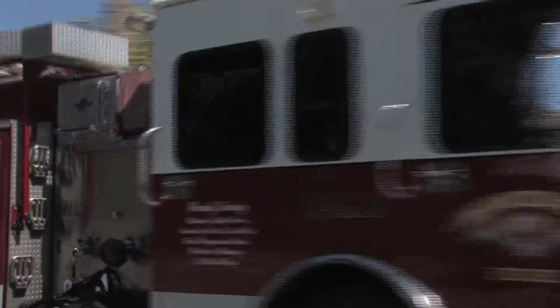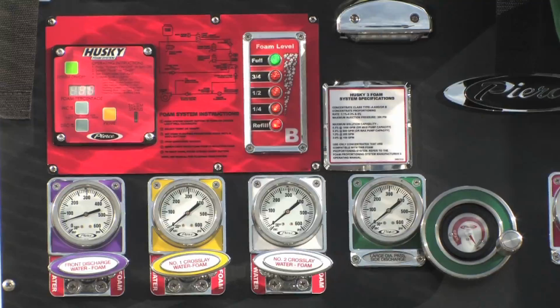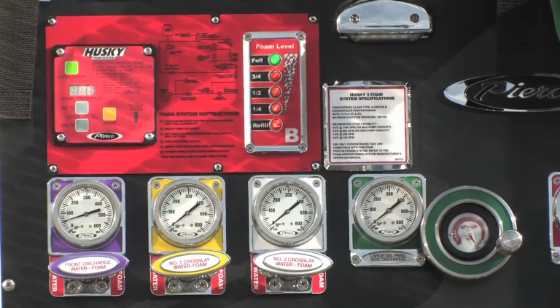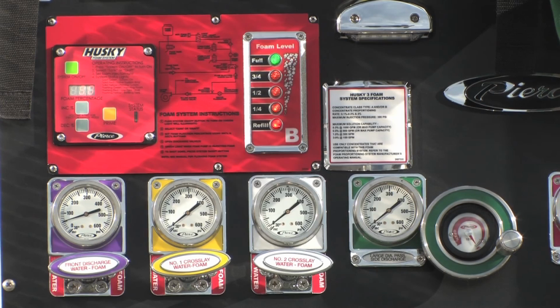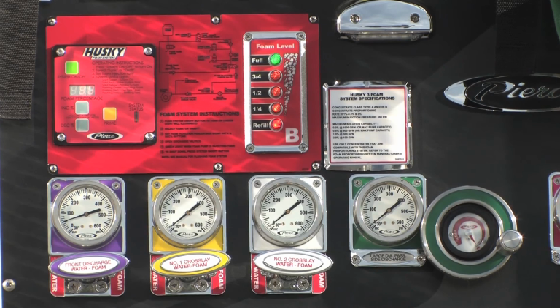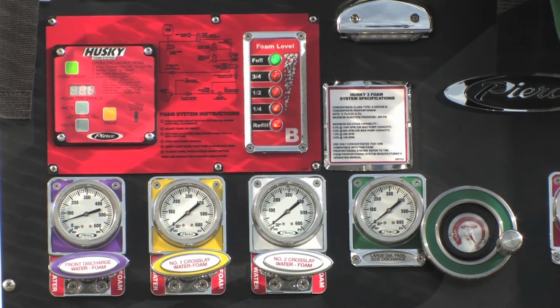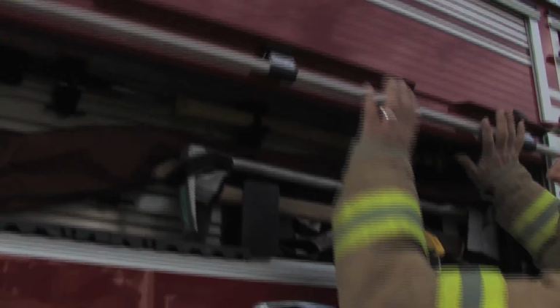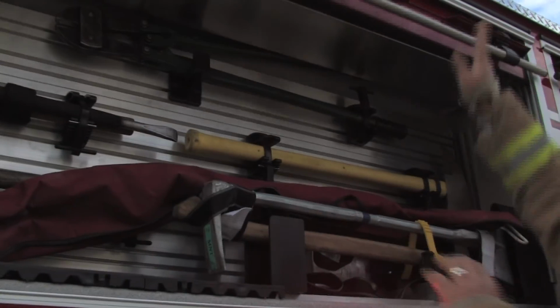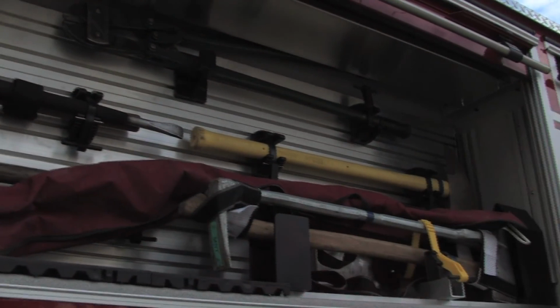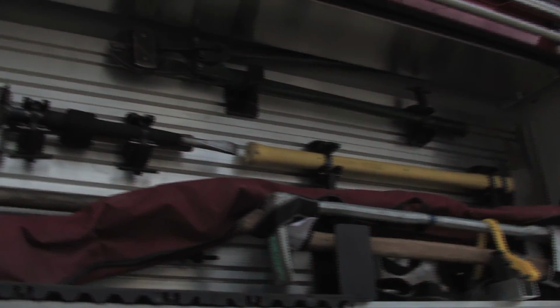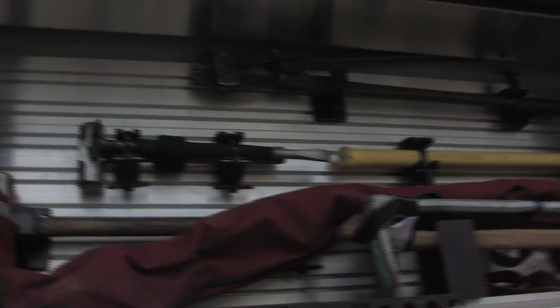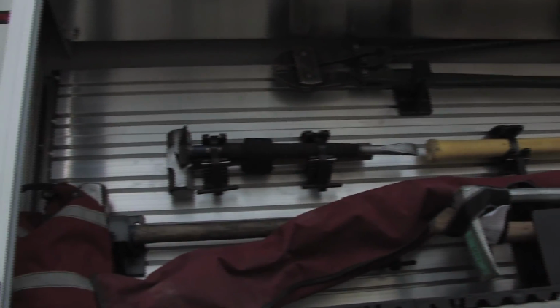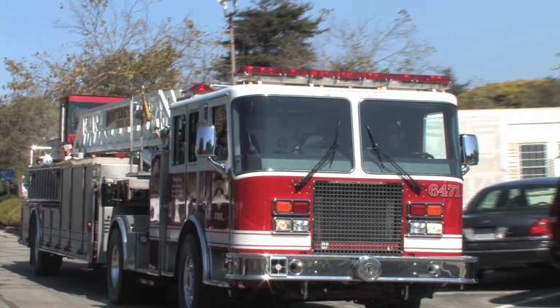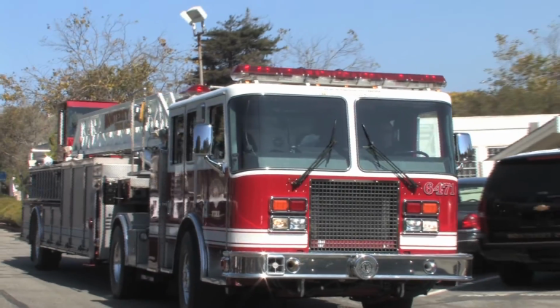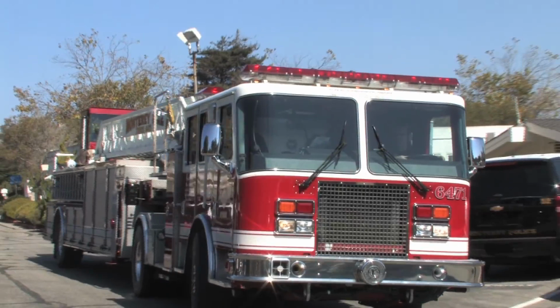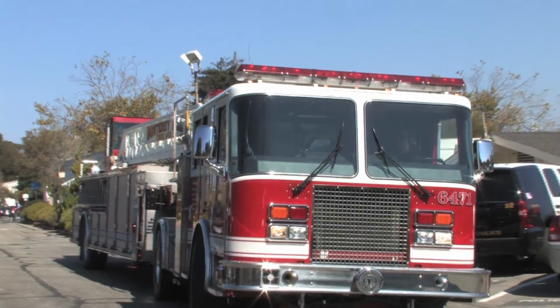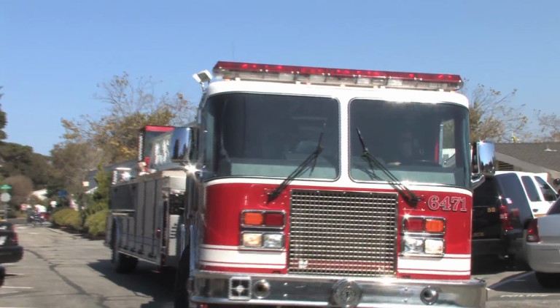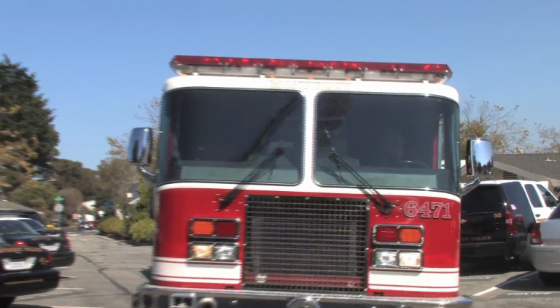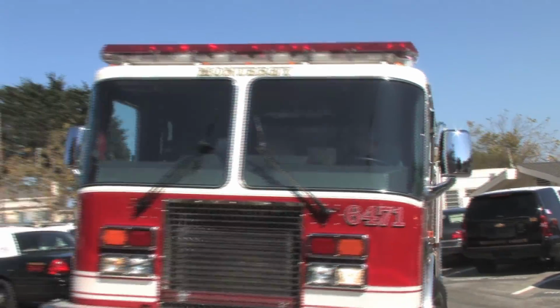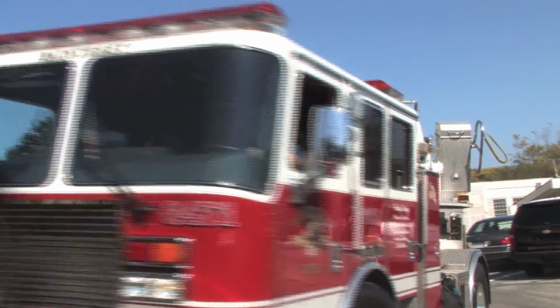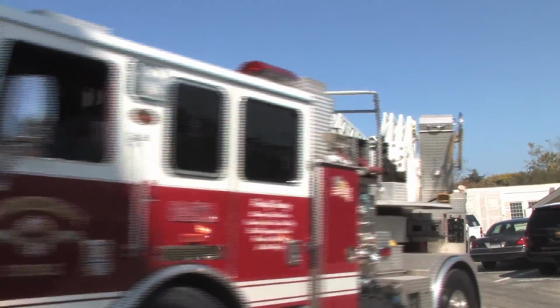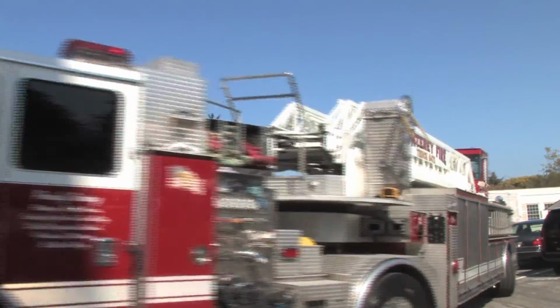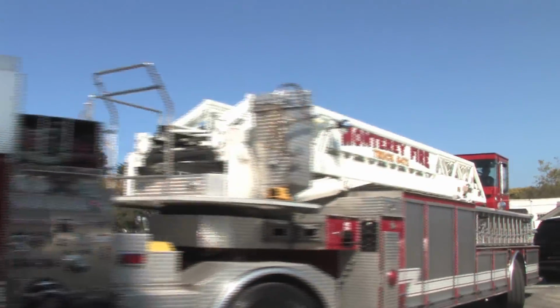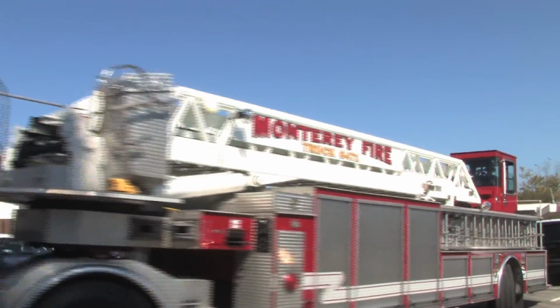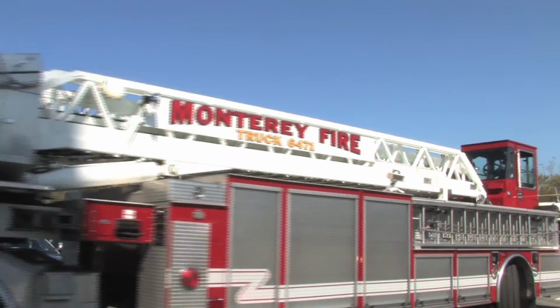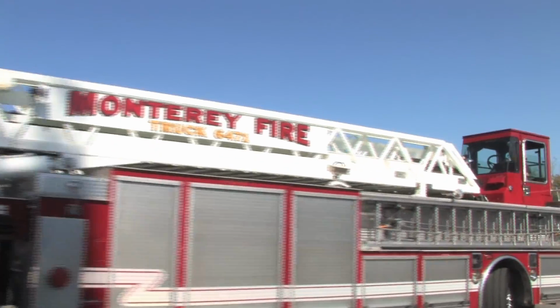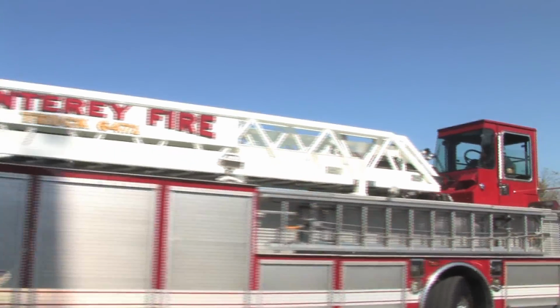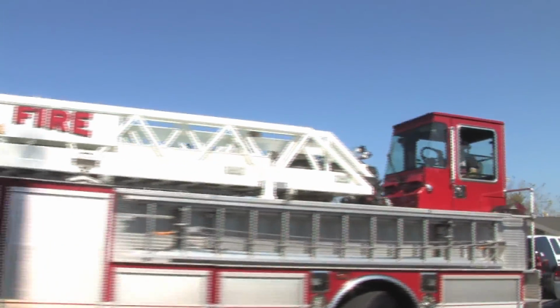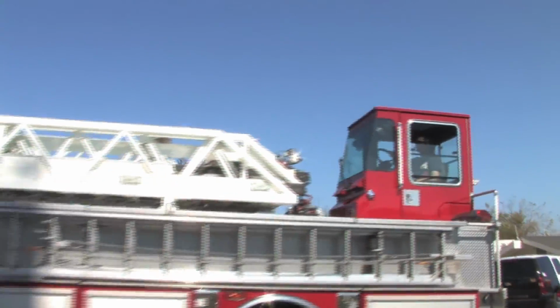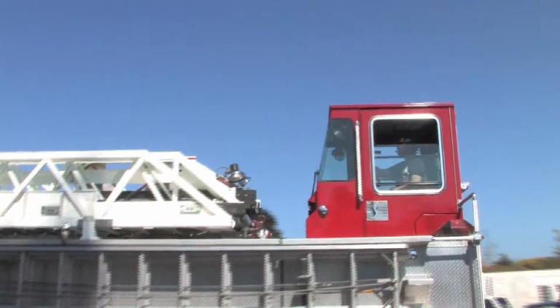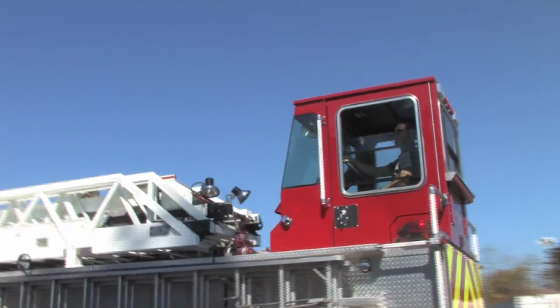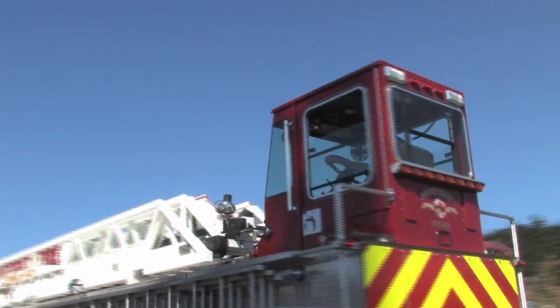Today's fire trucks have high-tech gadgetry and ample storage for equipment. The Monterey Fire Department fleet includes the long-tiller truck. Driver seats in the front and back allow for greater maneuverability, and its giant ladder can reach high-rise buildings.